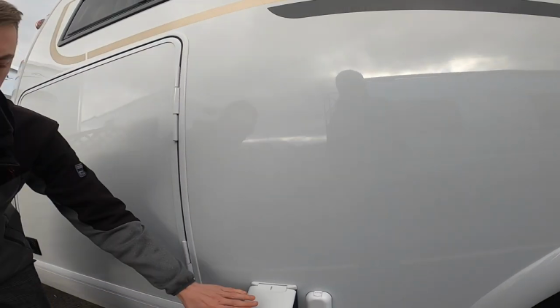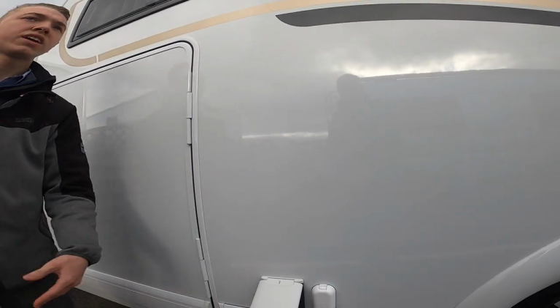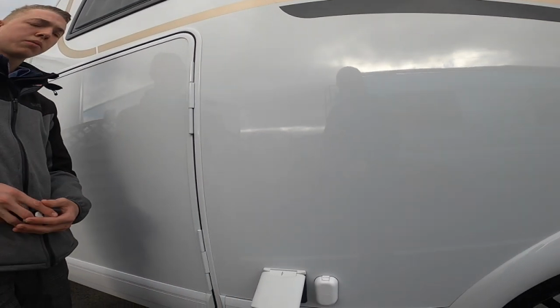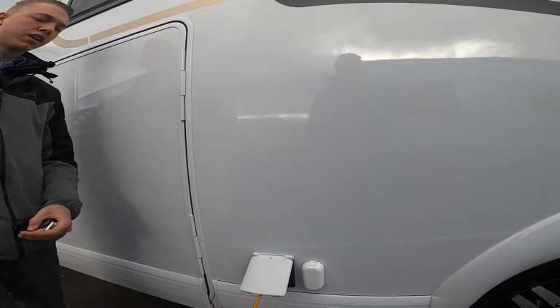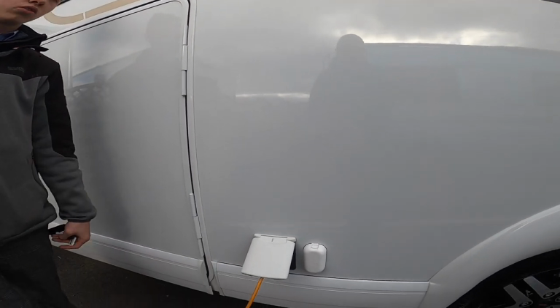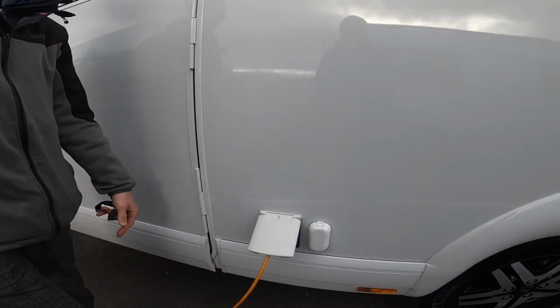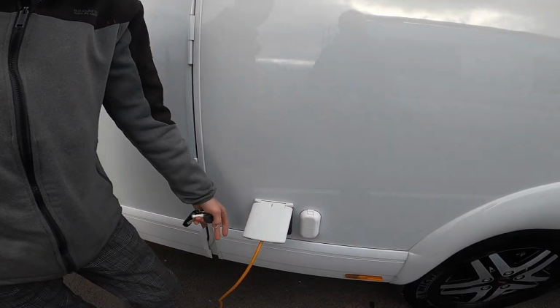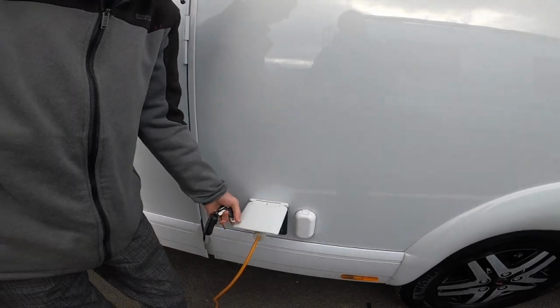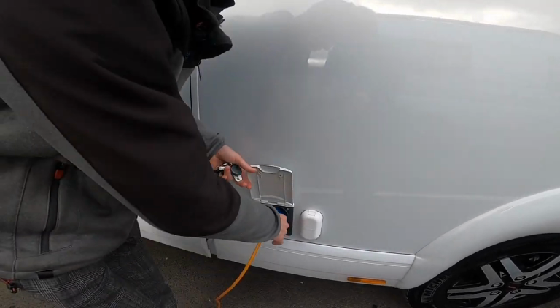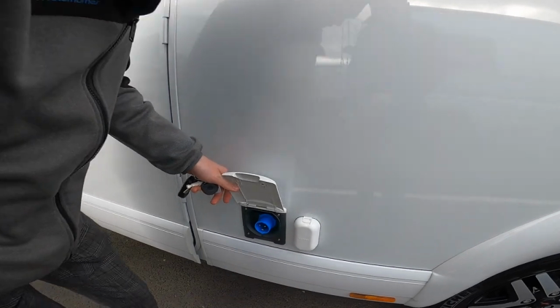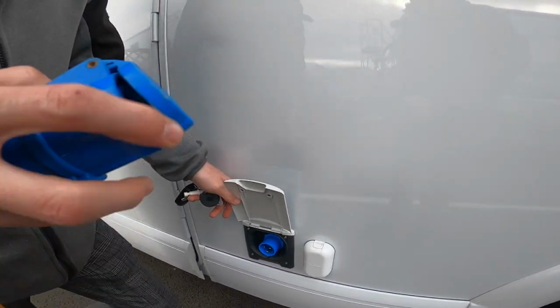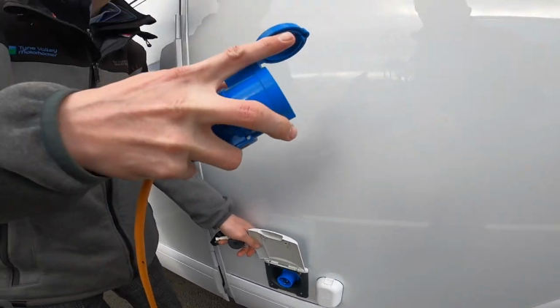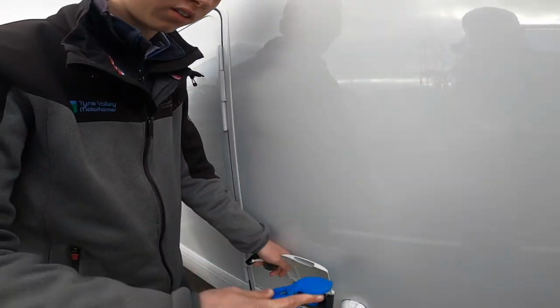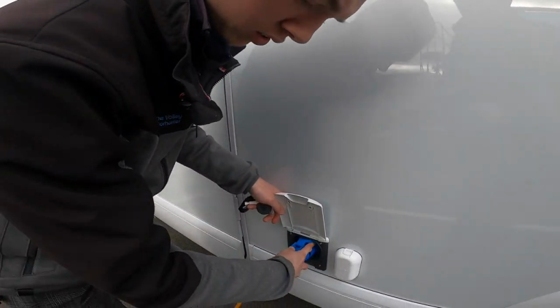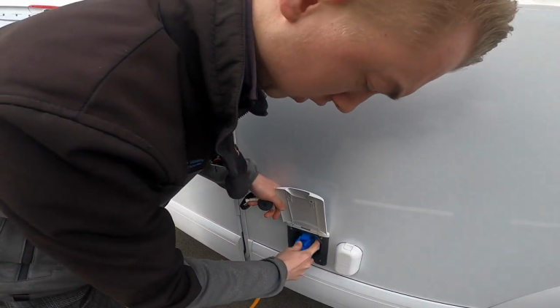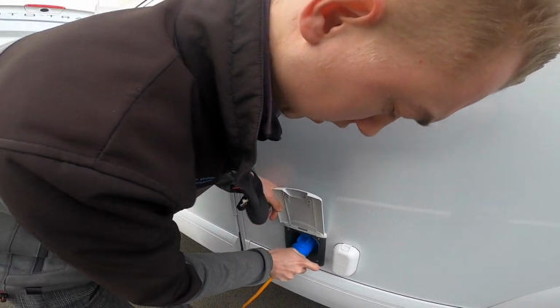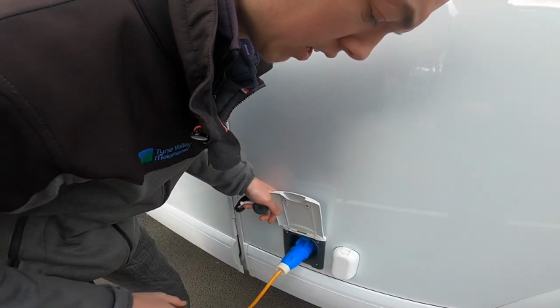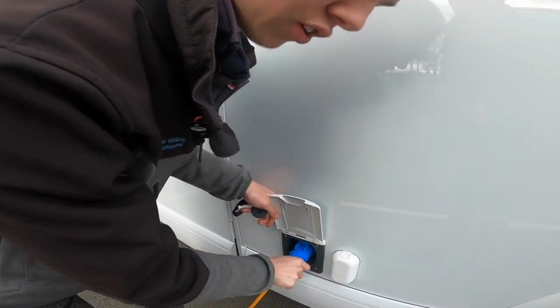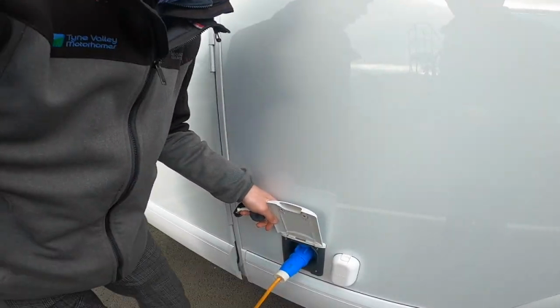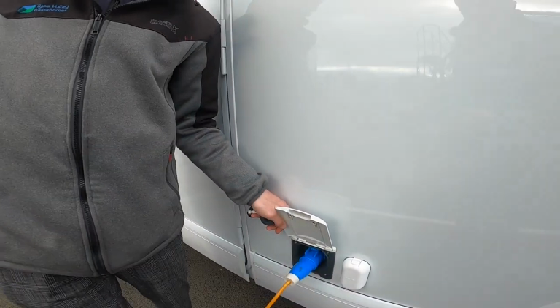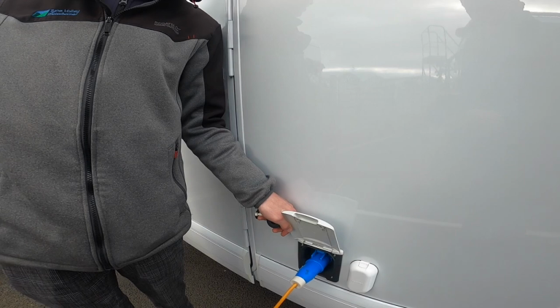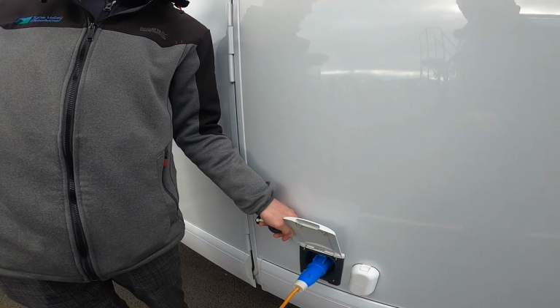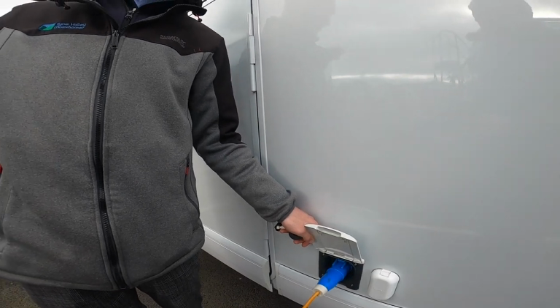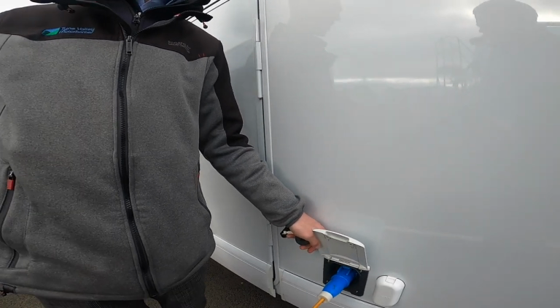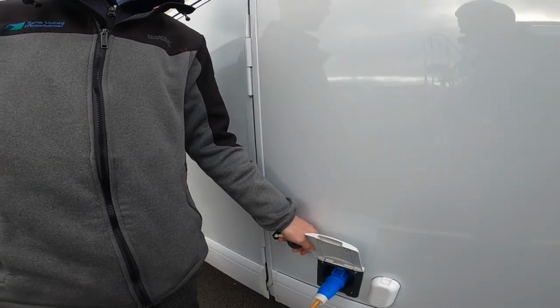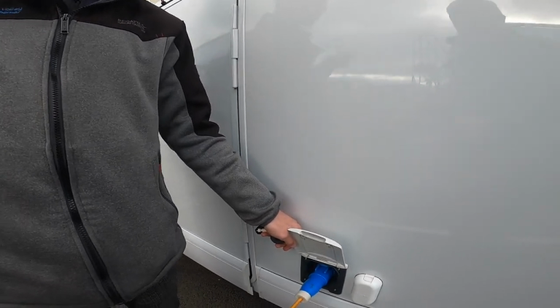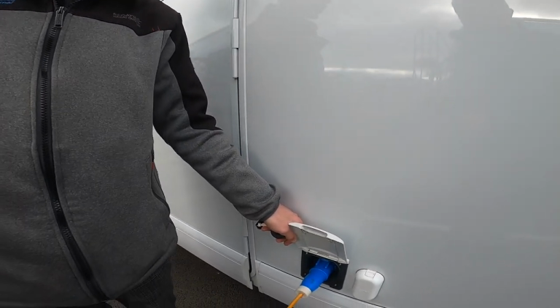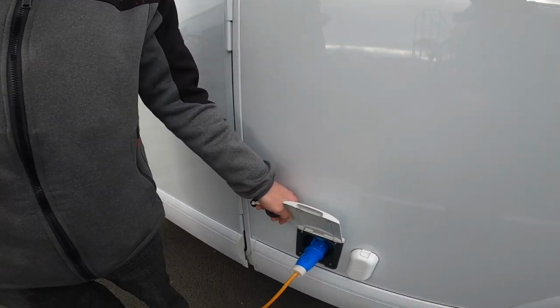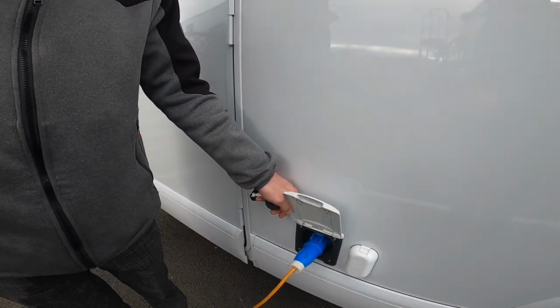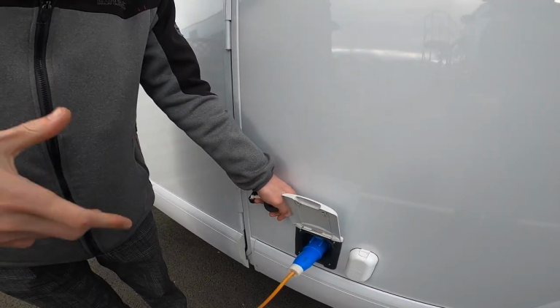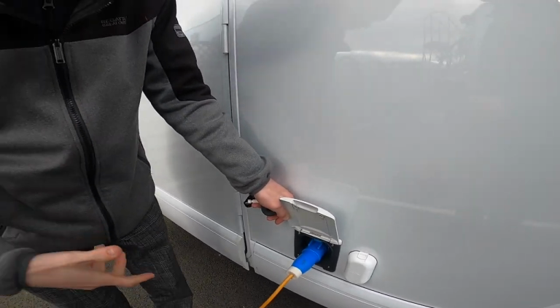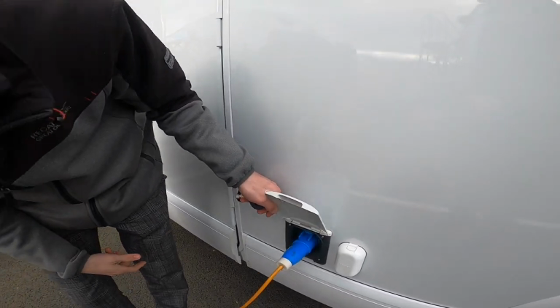You've got your mains connectivity point here — this is where you connect the vehicle with the hookup lead. Connect the vehicle first, then connect to the site, and do it in reverse order when unhooking.